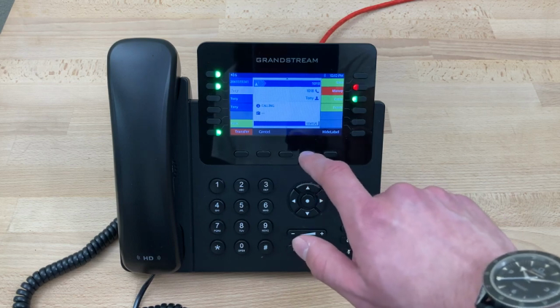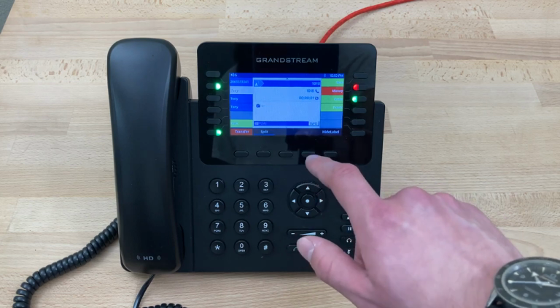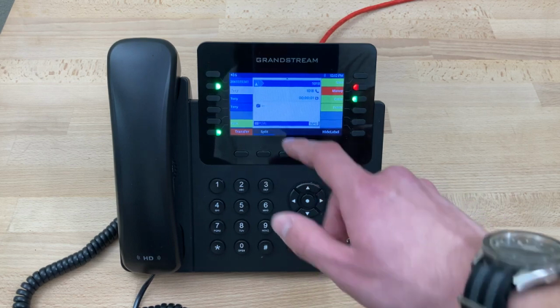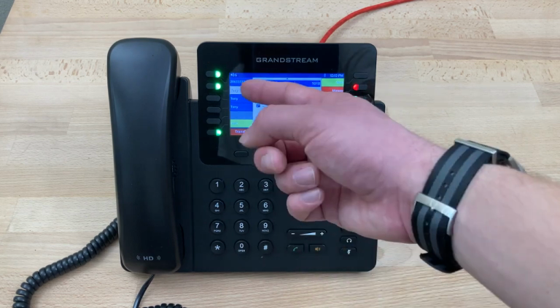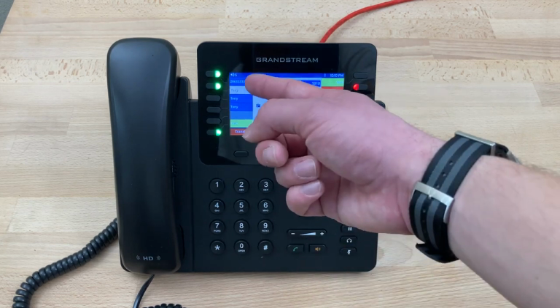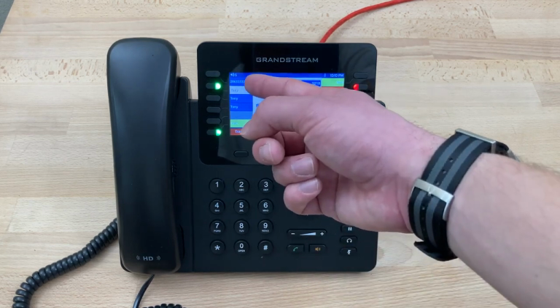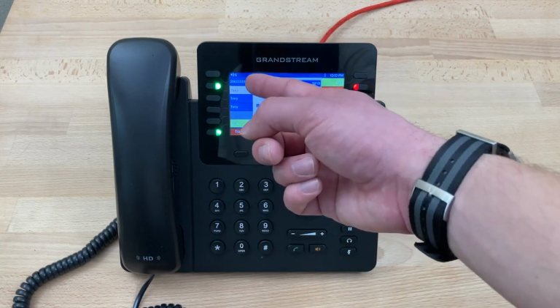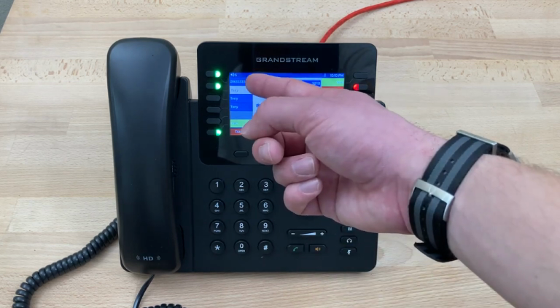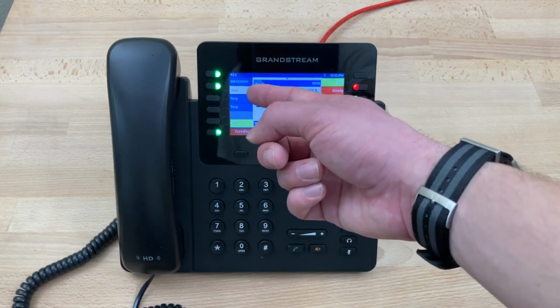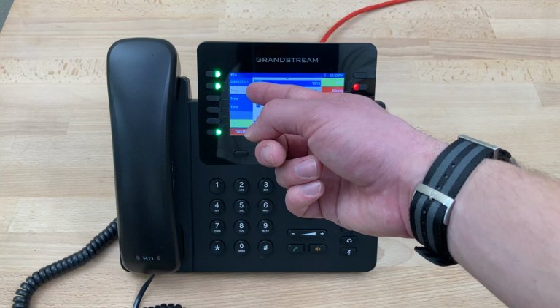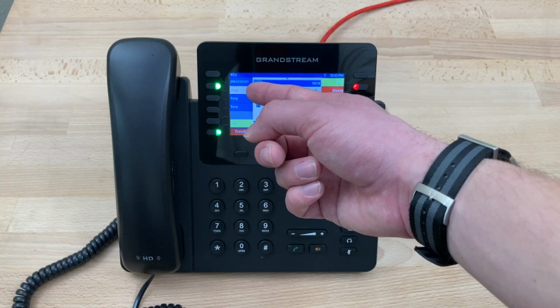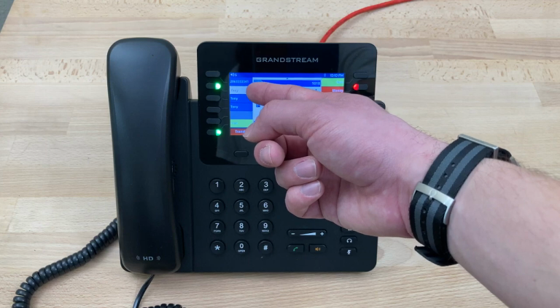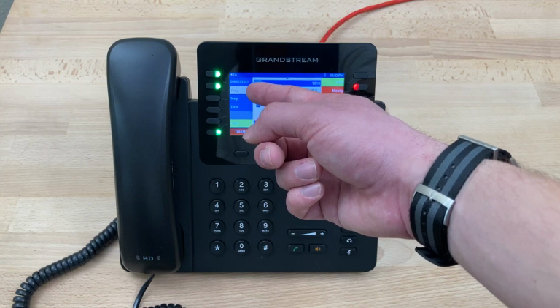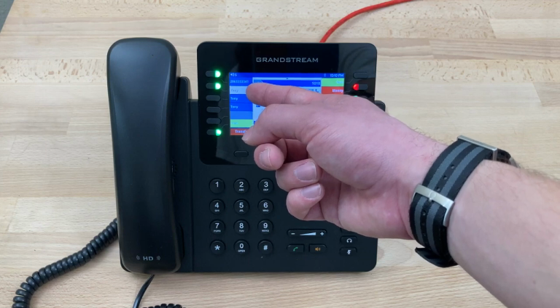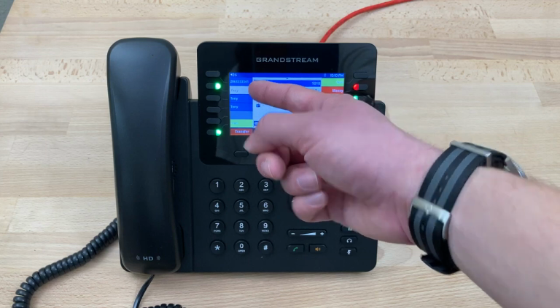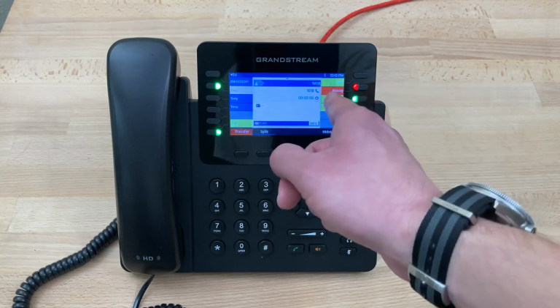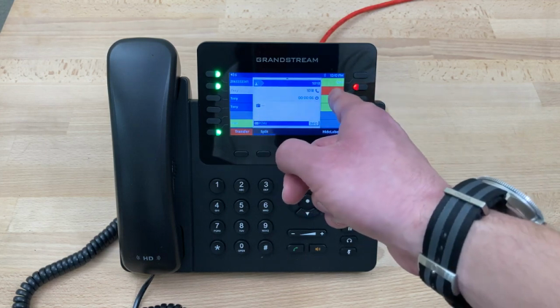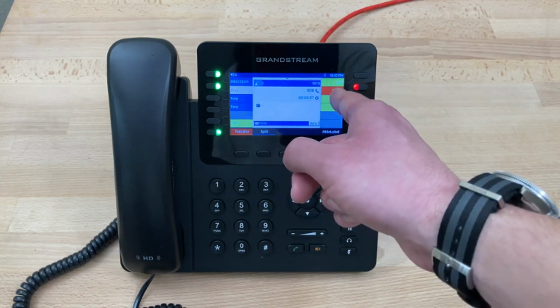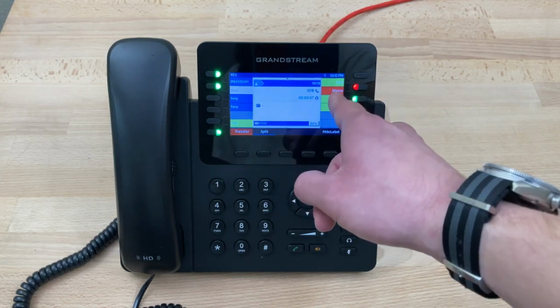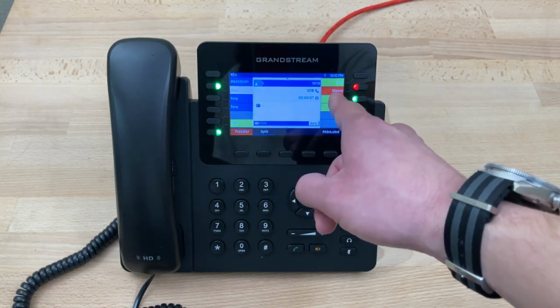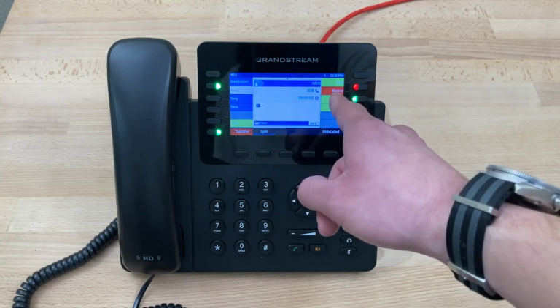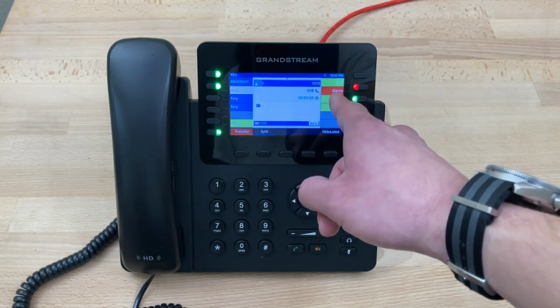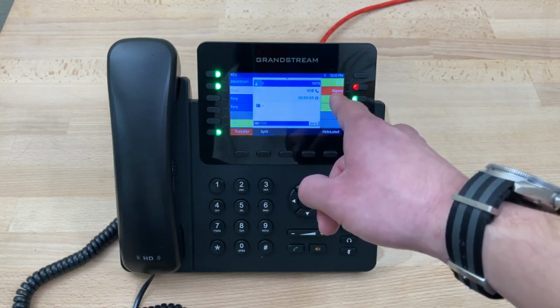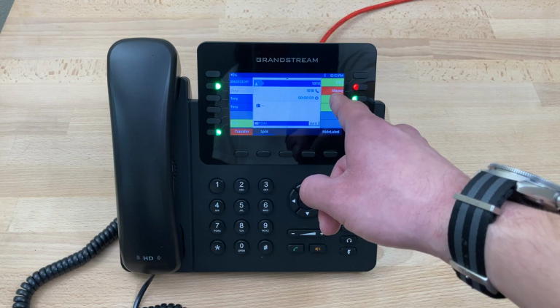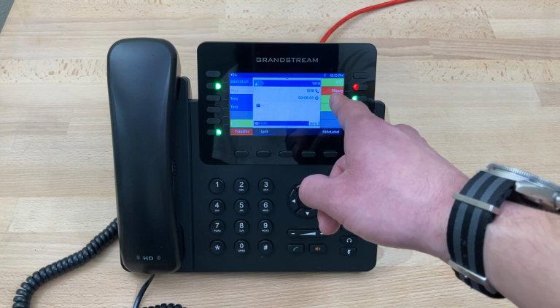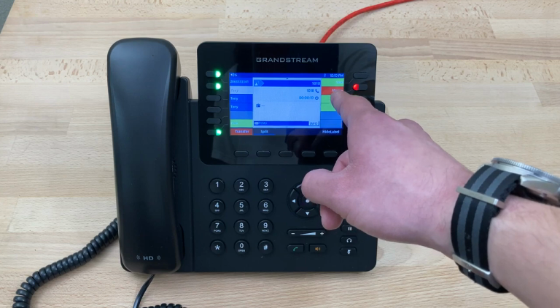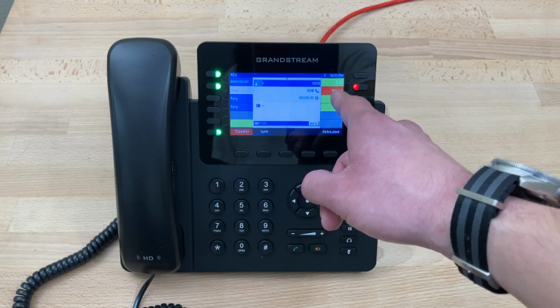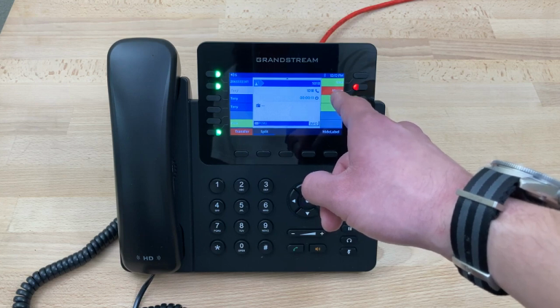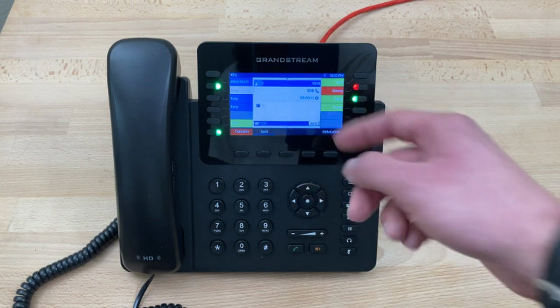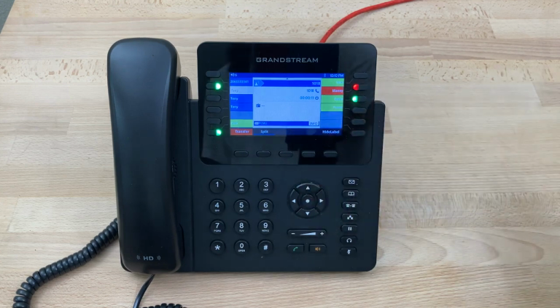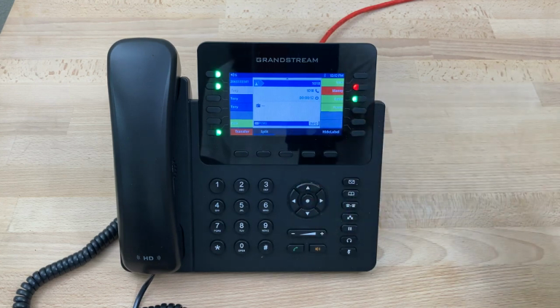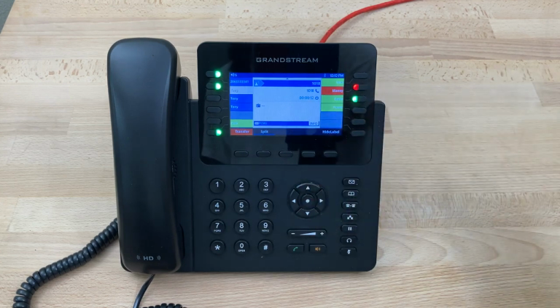At this point, the first caller is placed on hold, while the second line is used to call Manny. As we can see, Manny's BLF is illuminated red now, indicating we're on the line with Manny, to check that Manny is available.